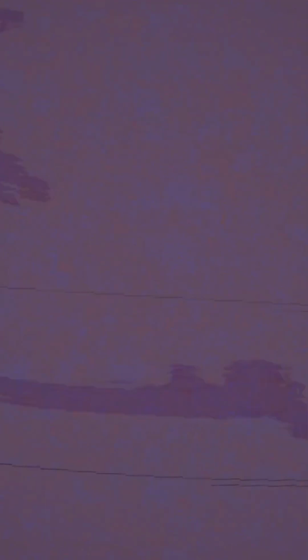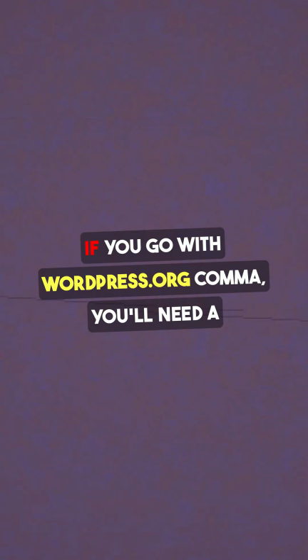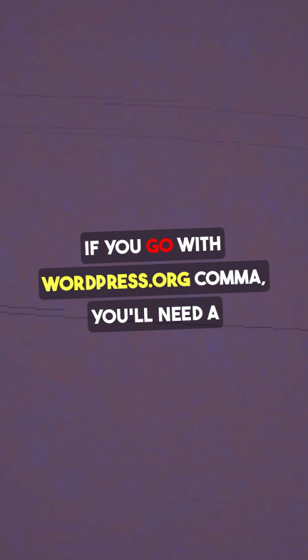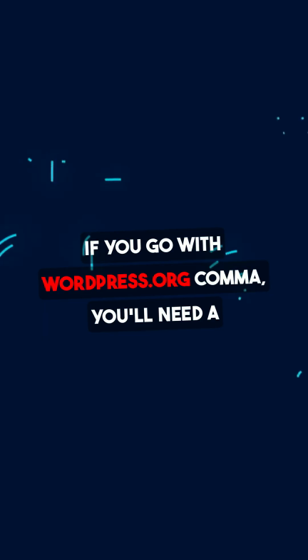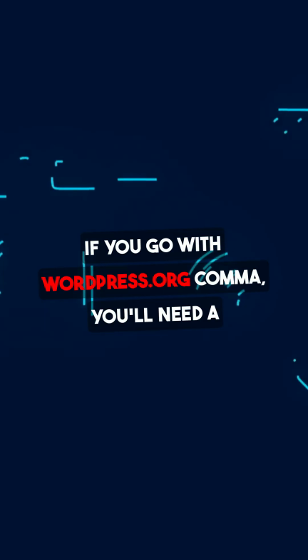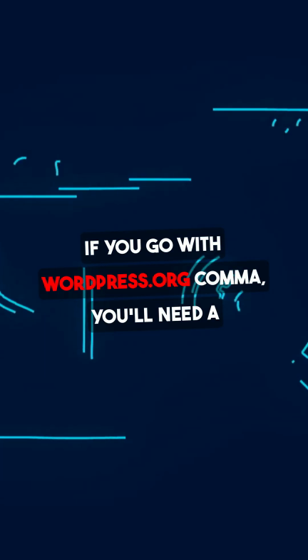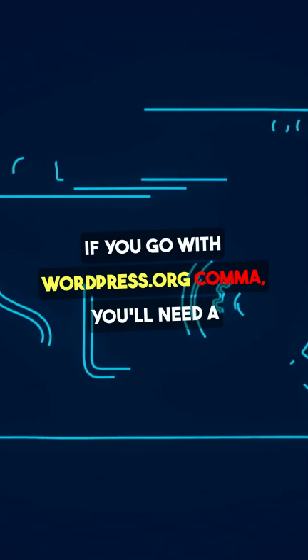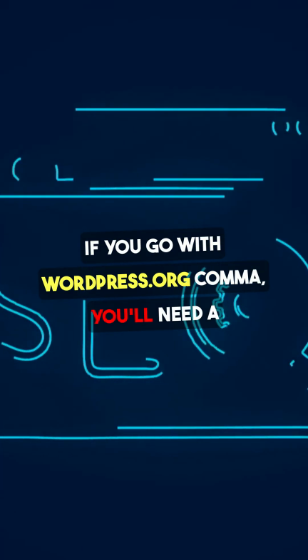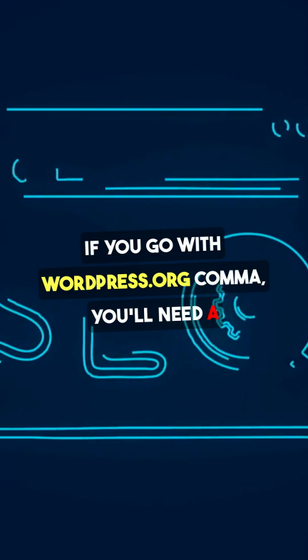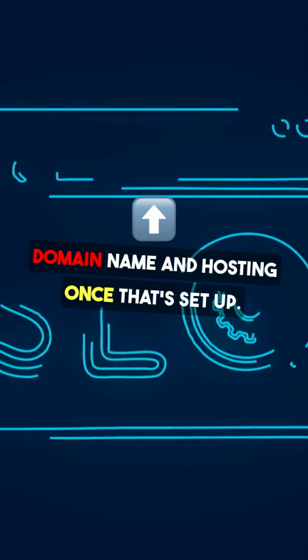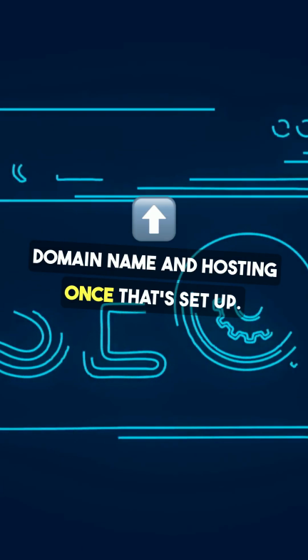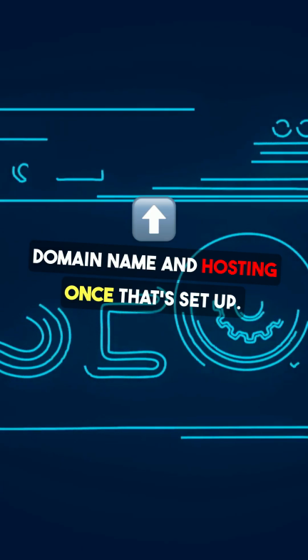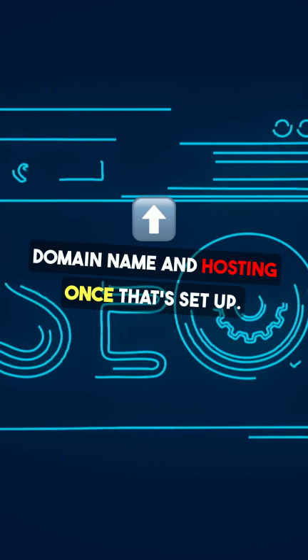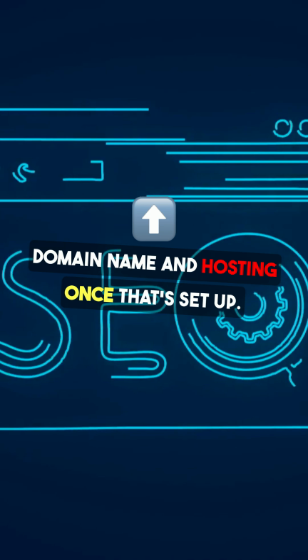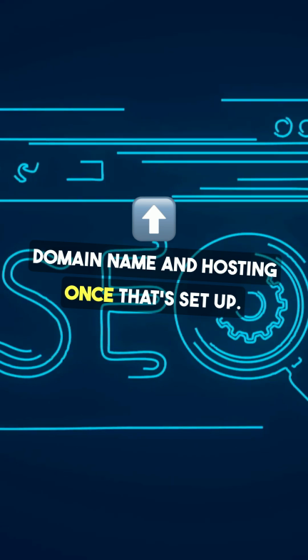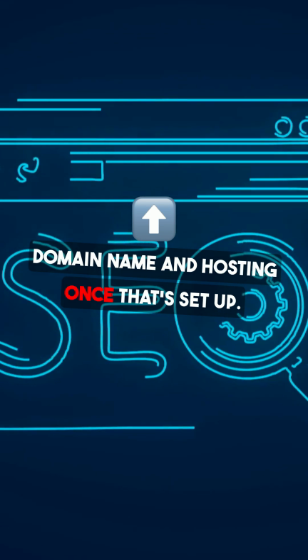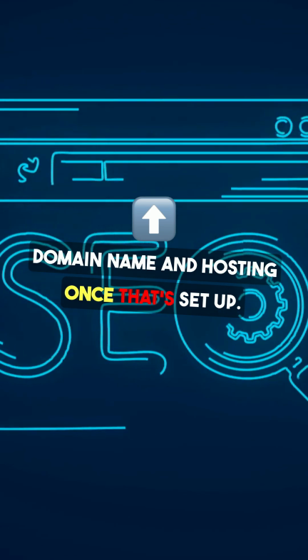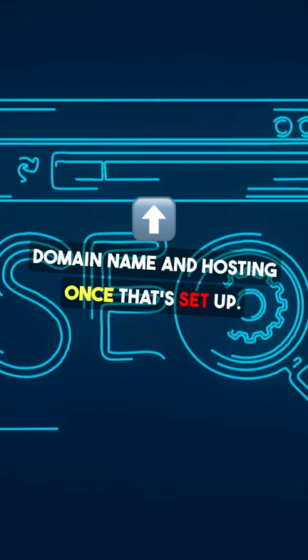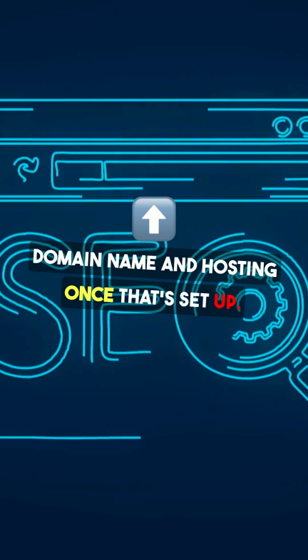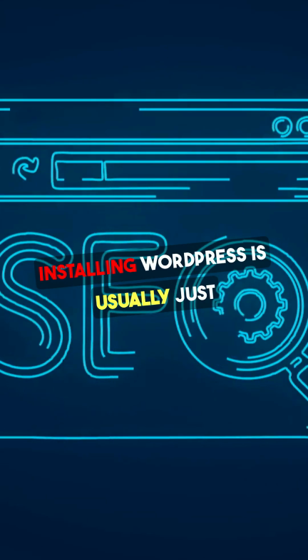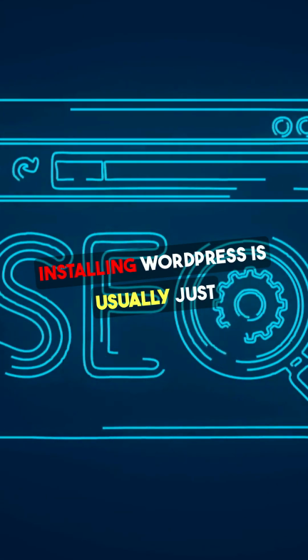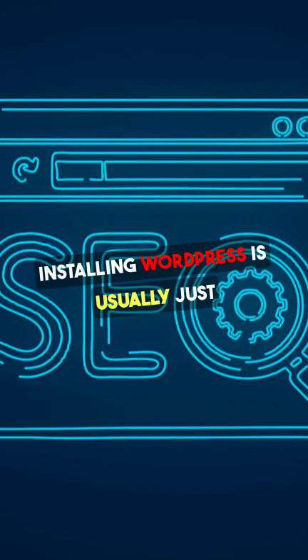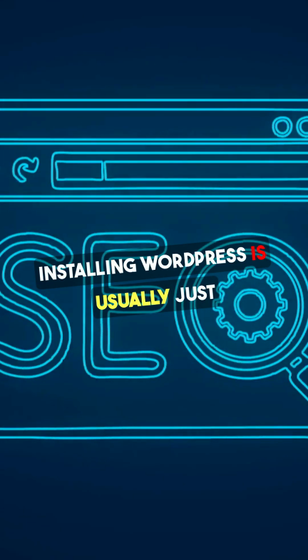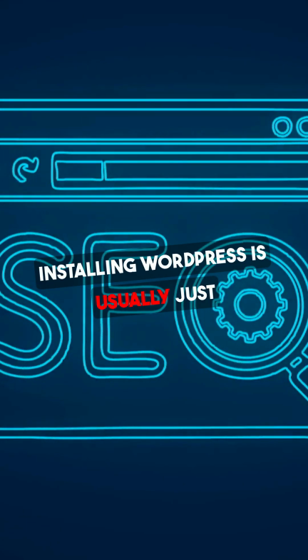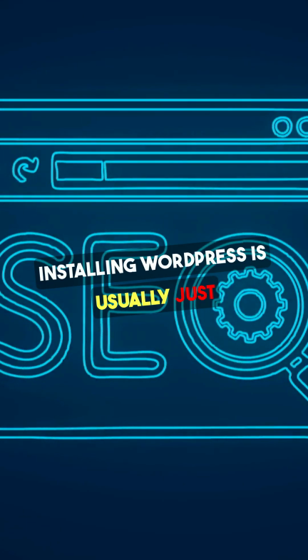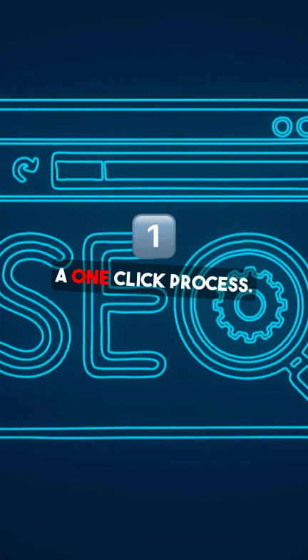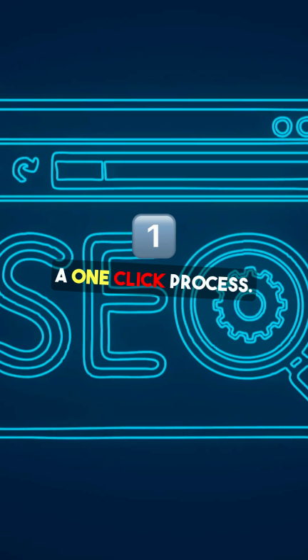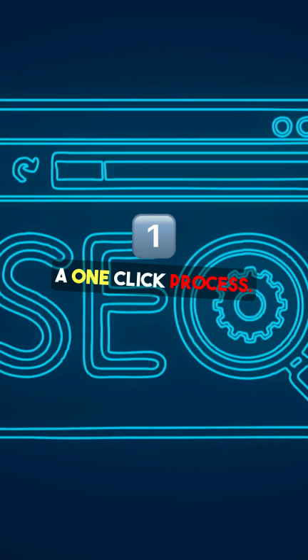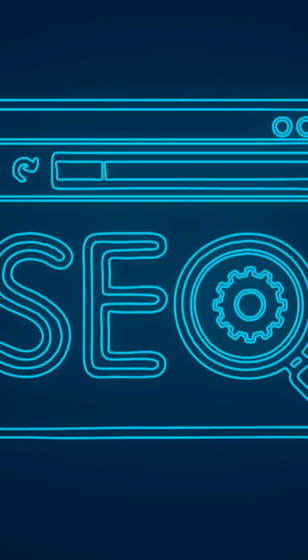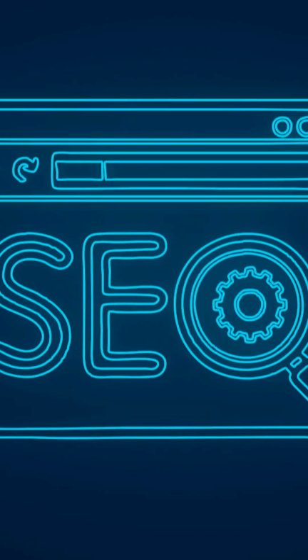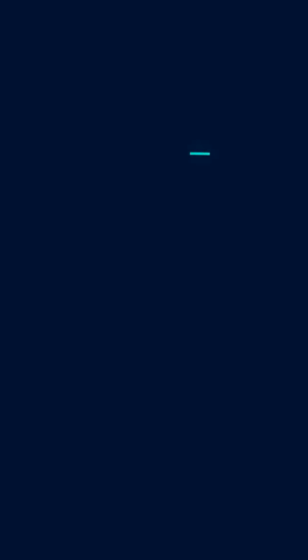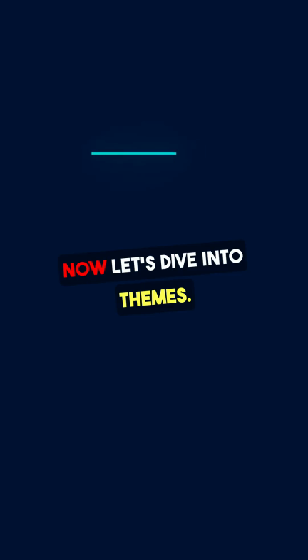If you go with WordPress.org, you'll need a domain name and hosting. Once that's set up, installing WordPress is usually just a one-click process.